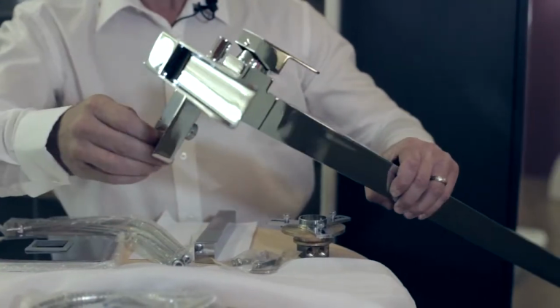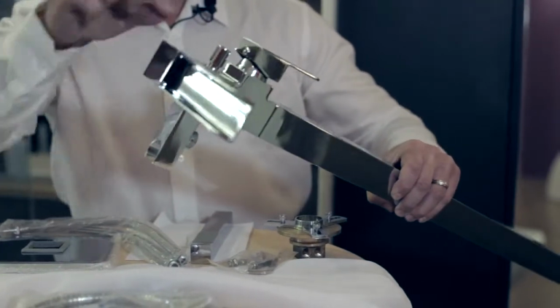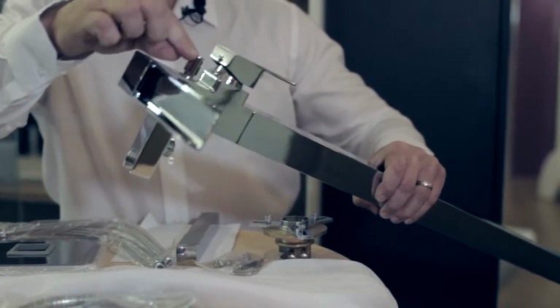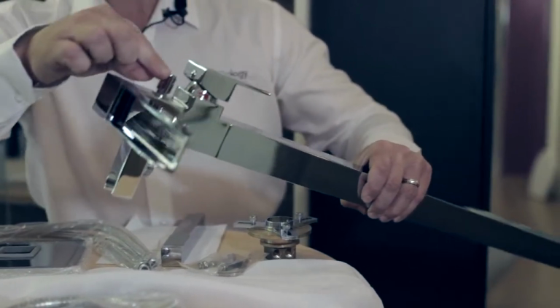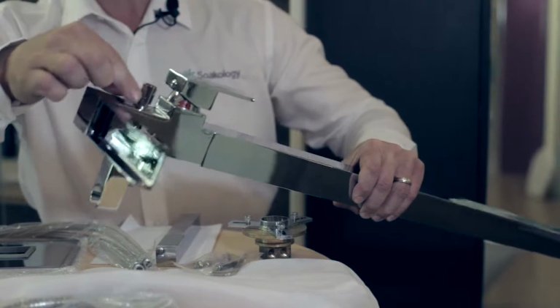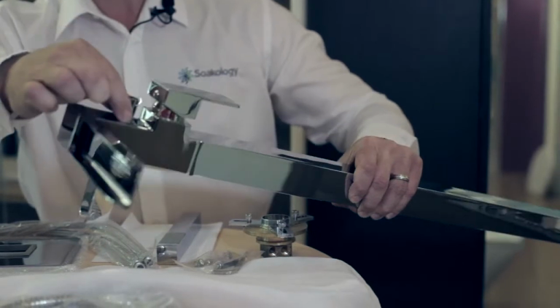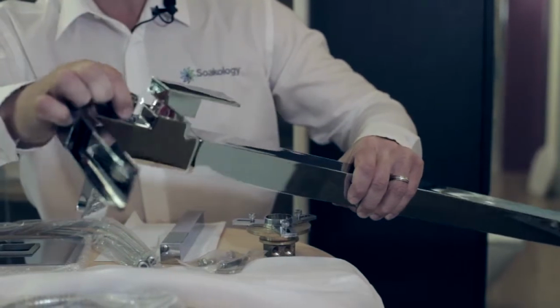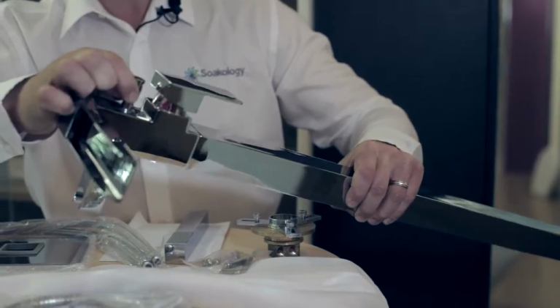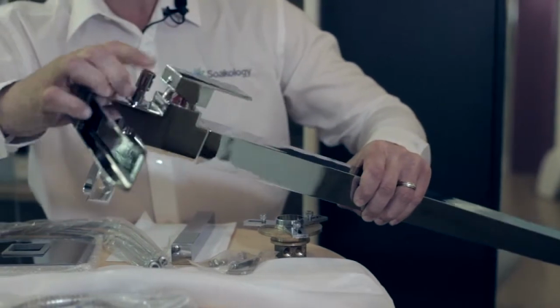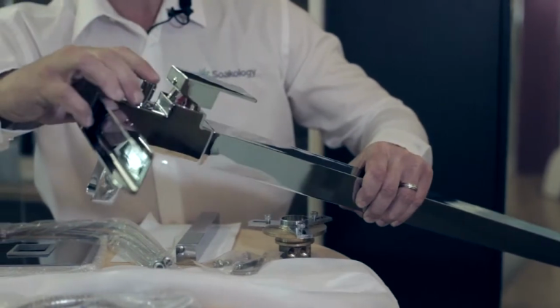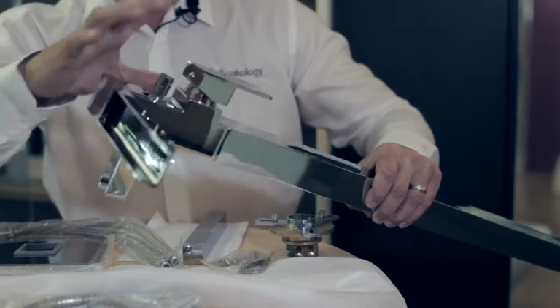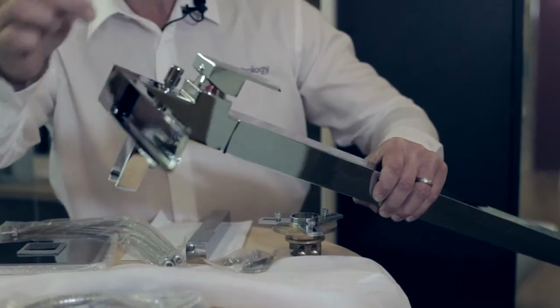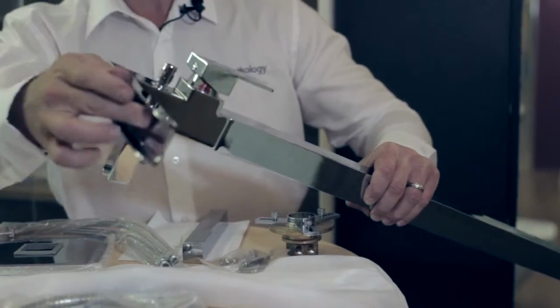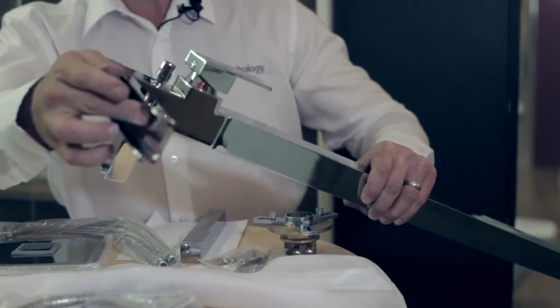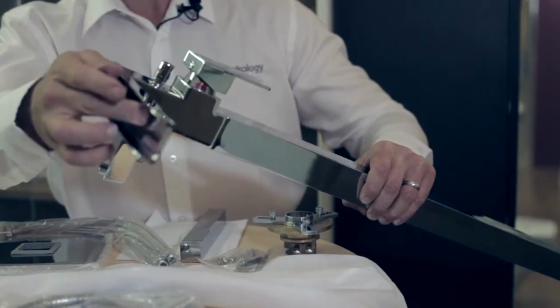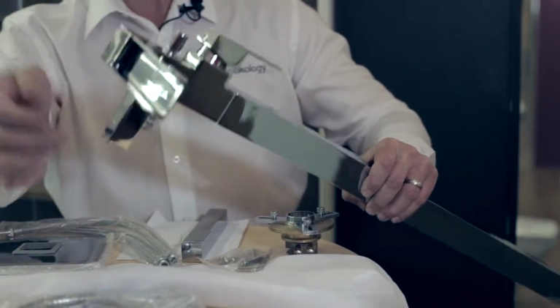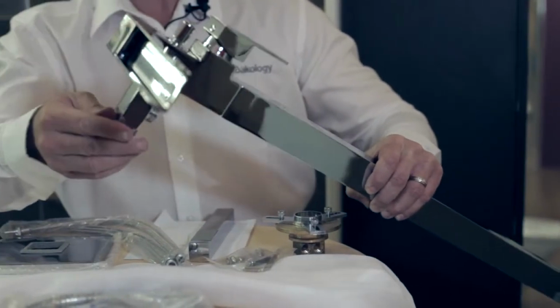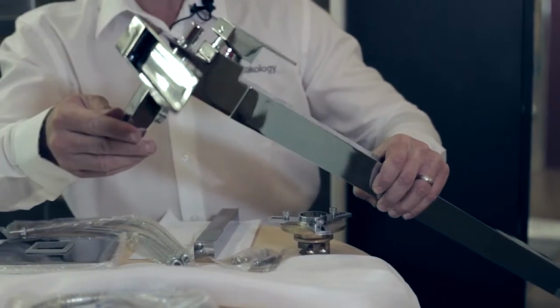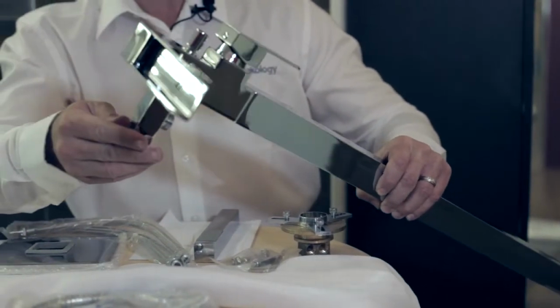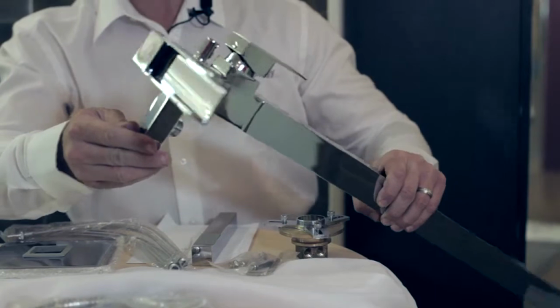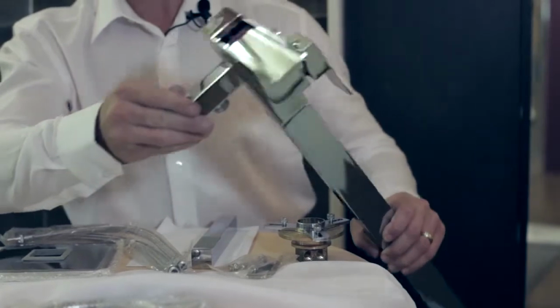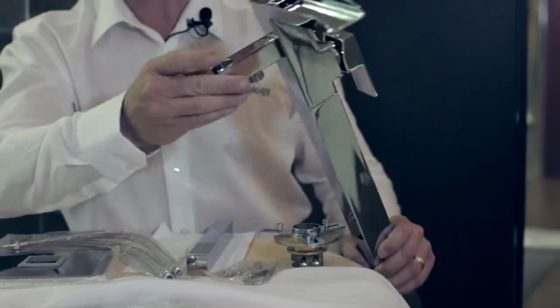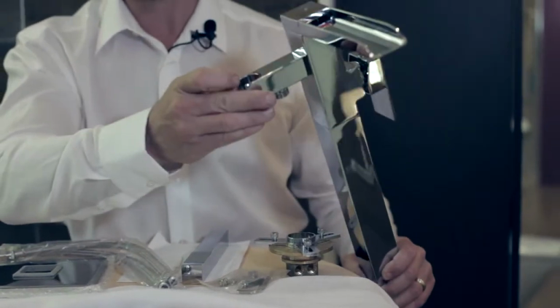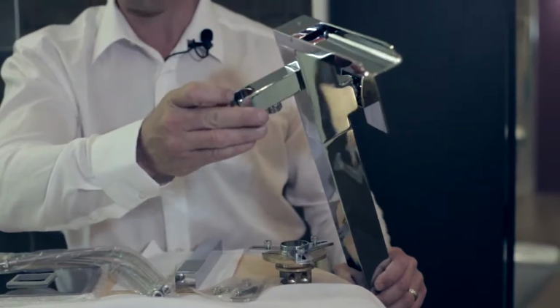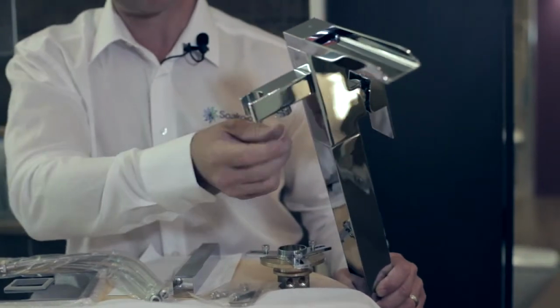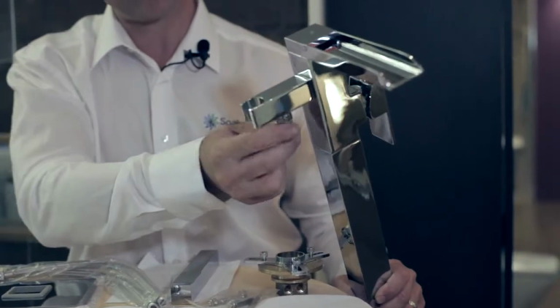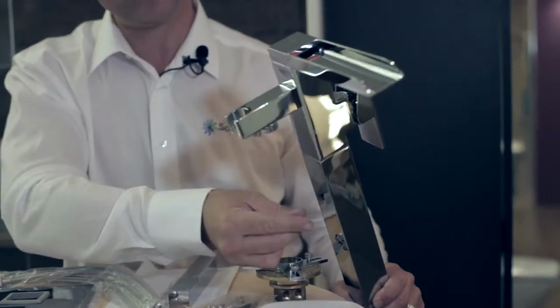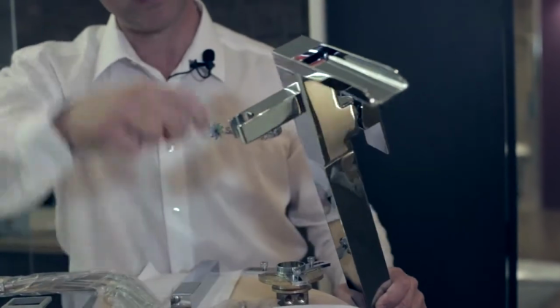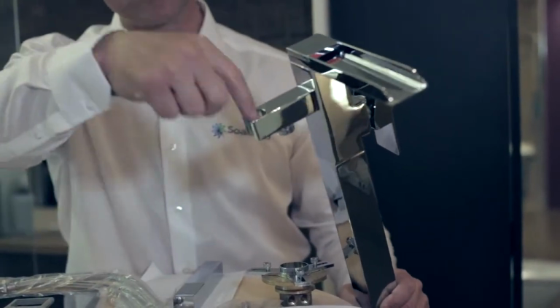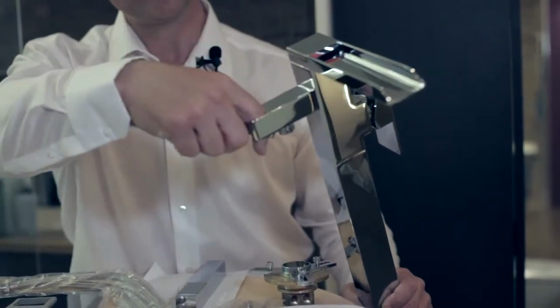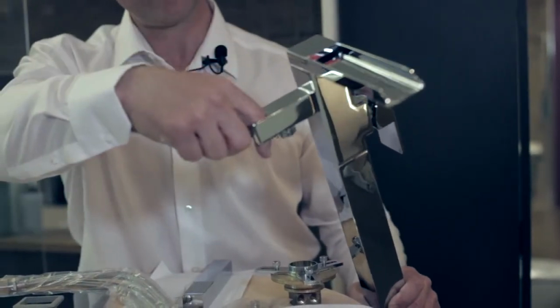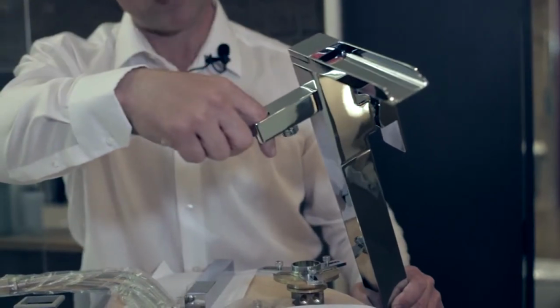This is the diverter that diverts water between the spout and the shower attachment, and this is the shower attachment where the hose connects and the shower head rests.